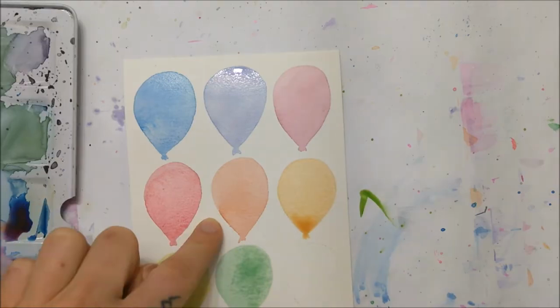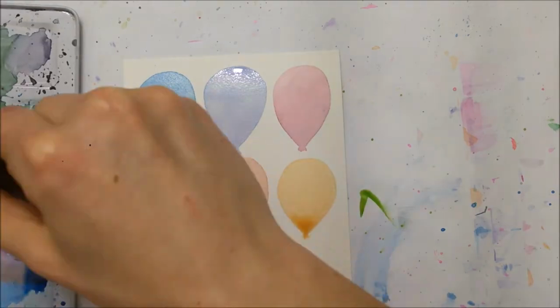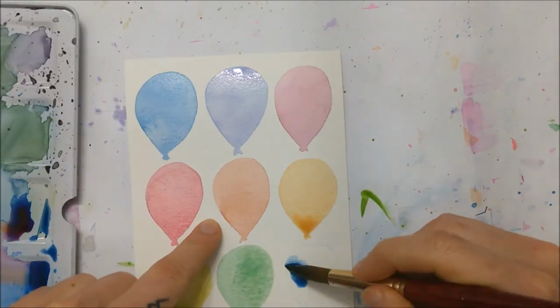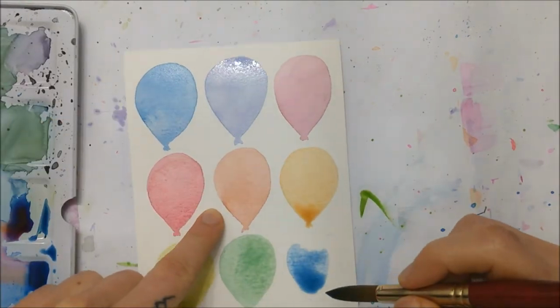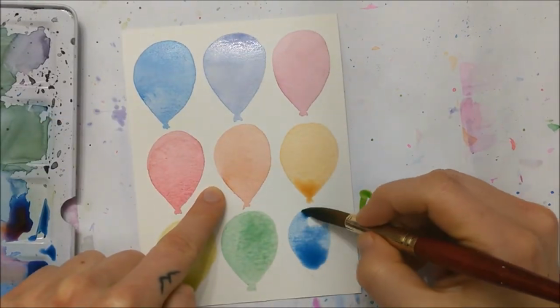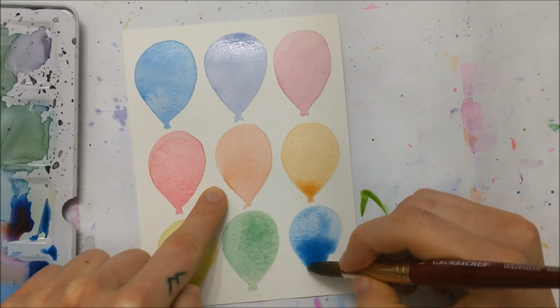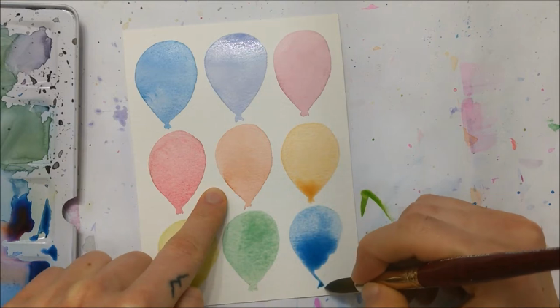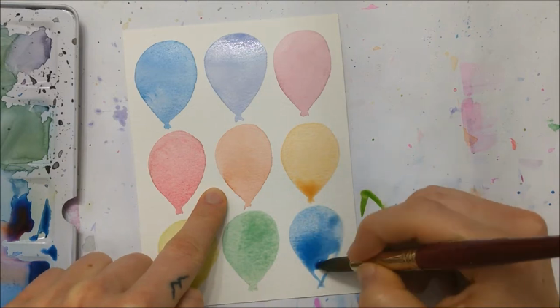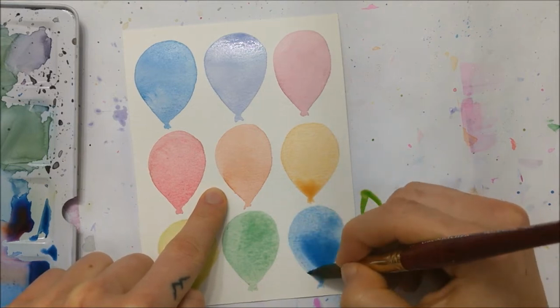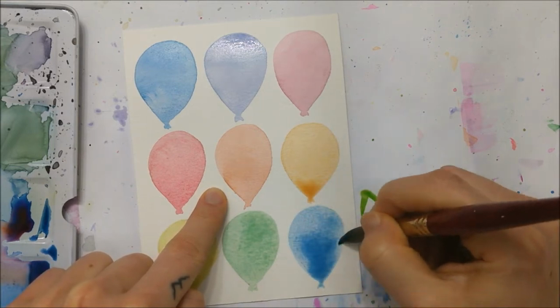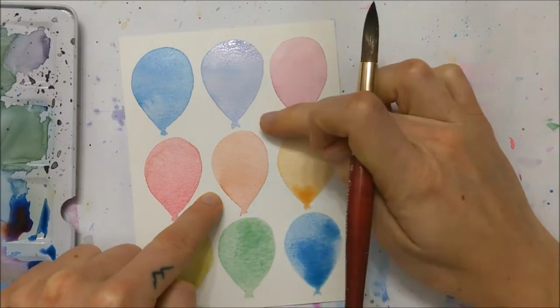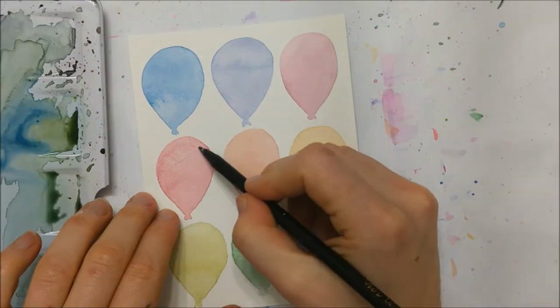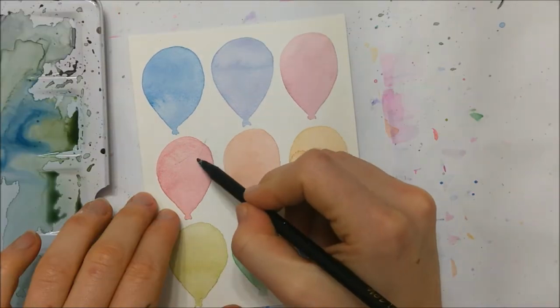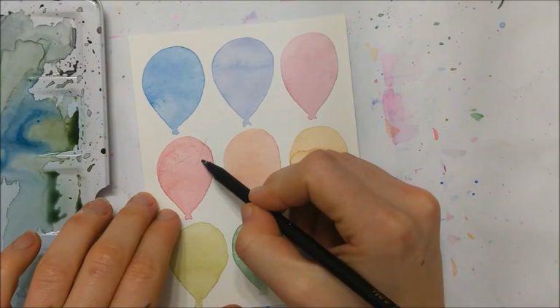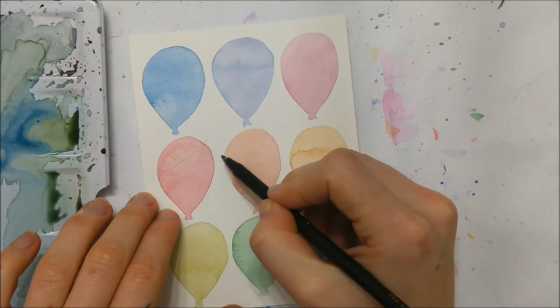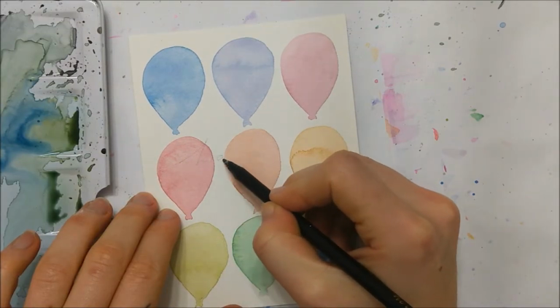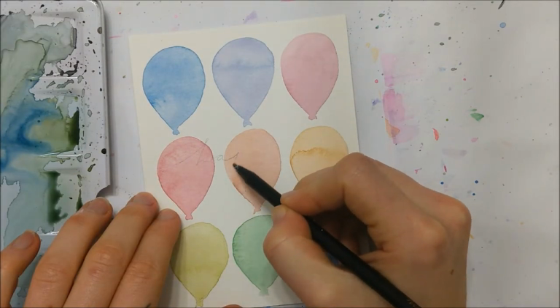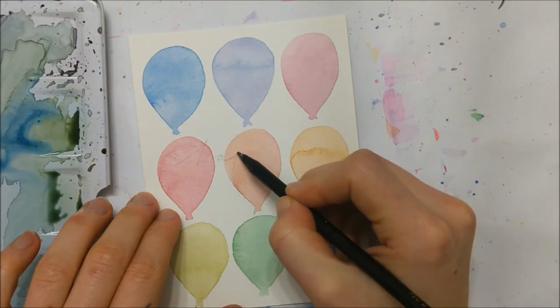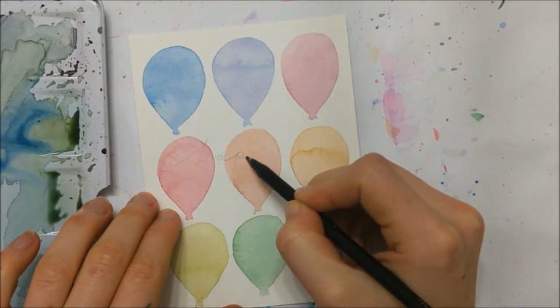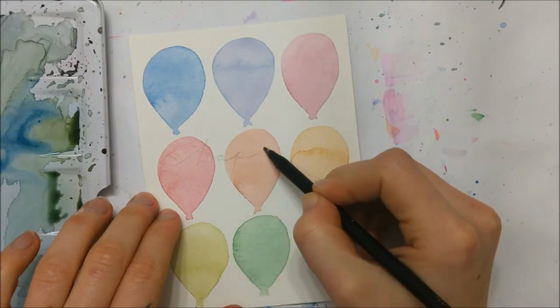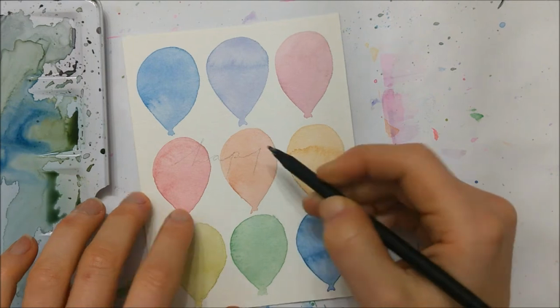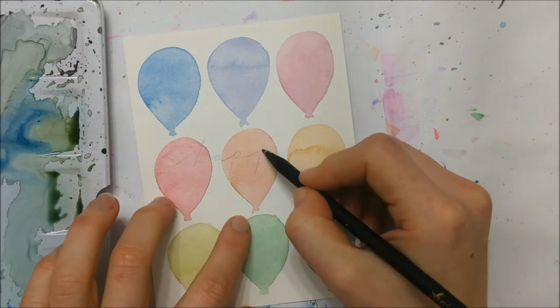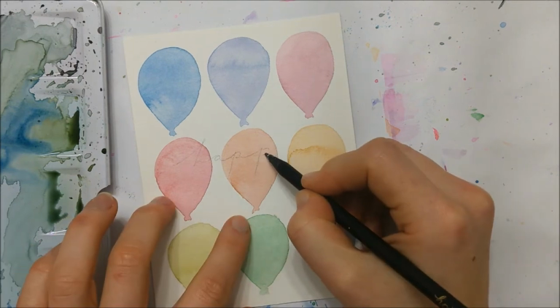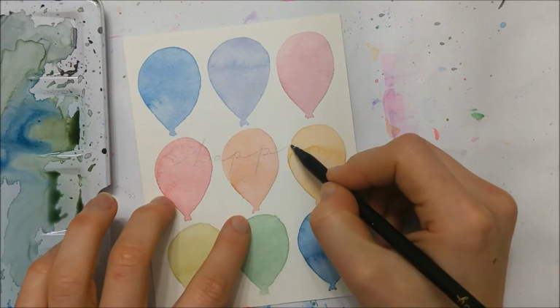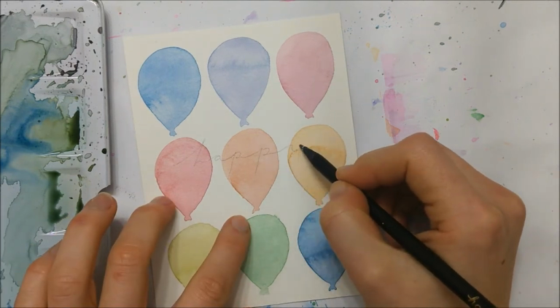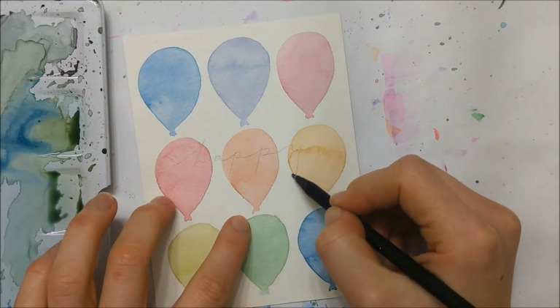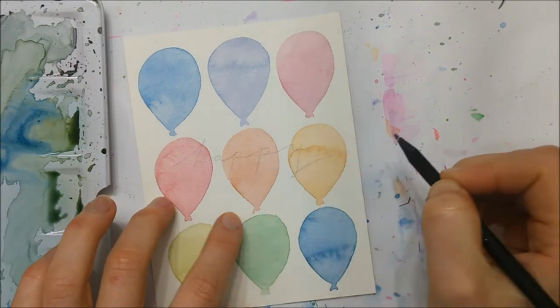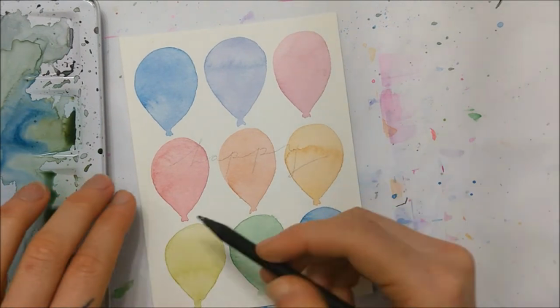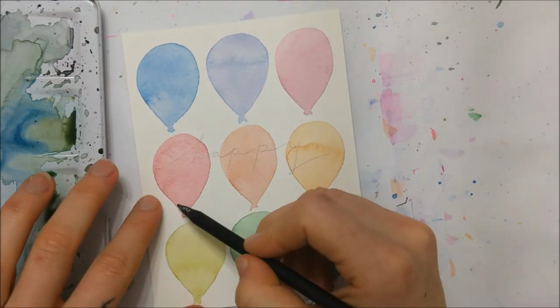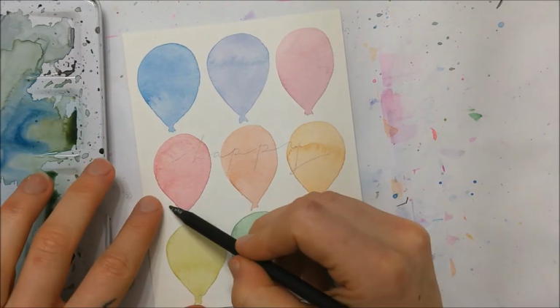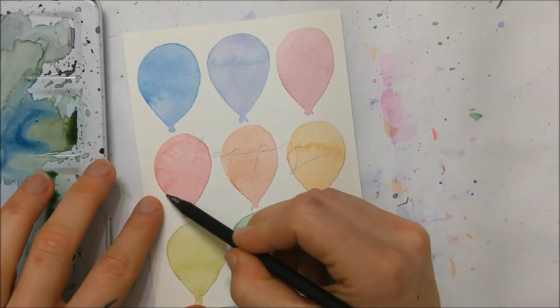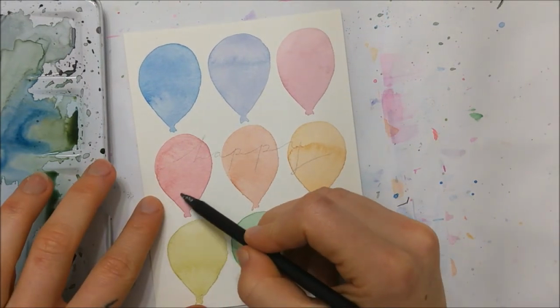You can use whatever colors you want, but I chose to go with a rainbow array of colors because that's typically what we associate with fun birthday colors.